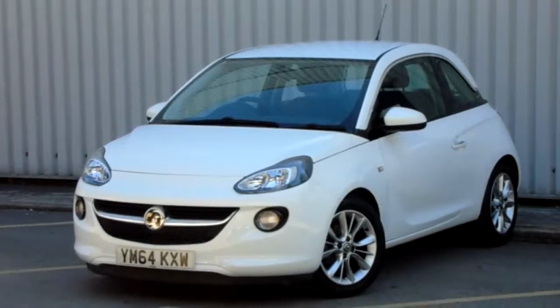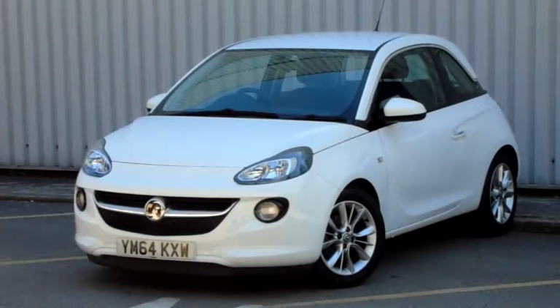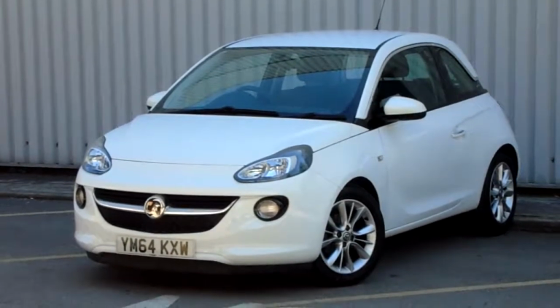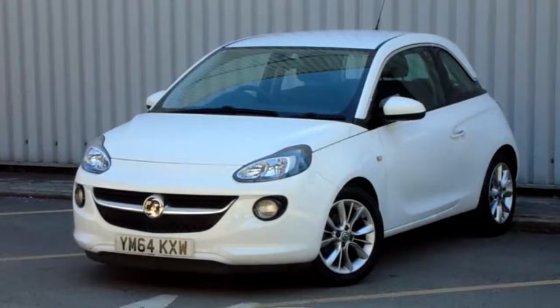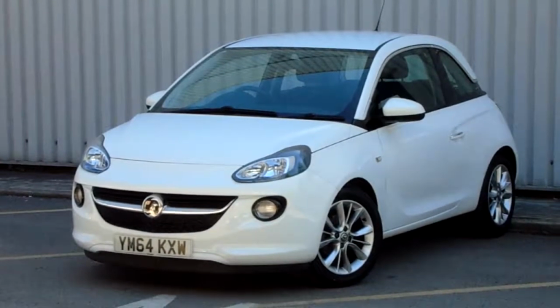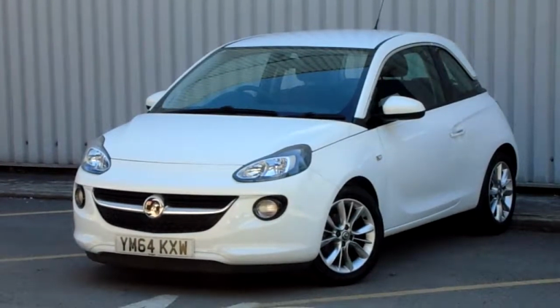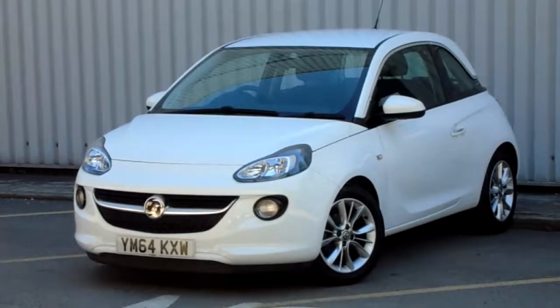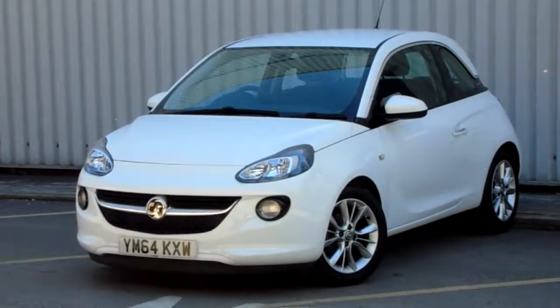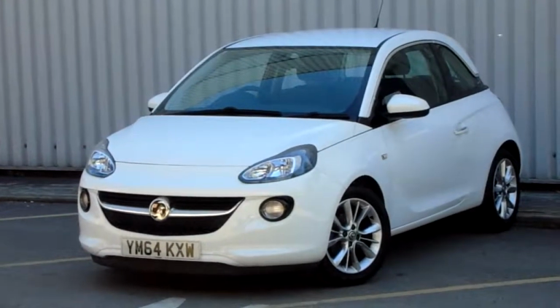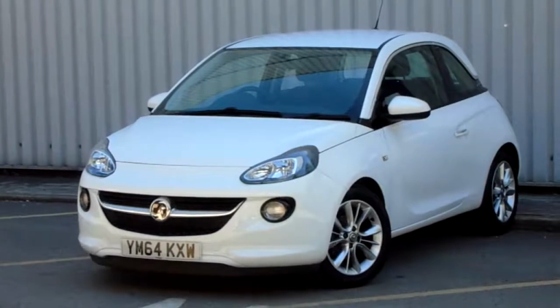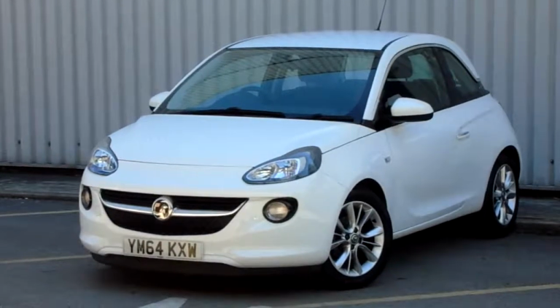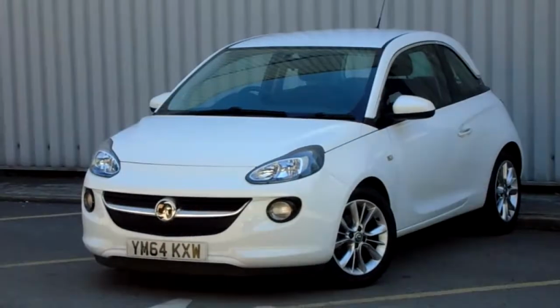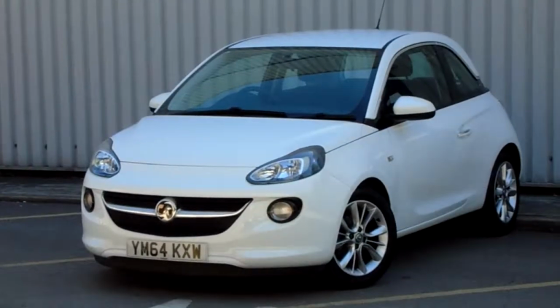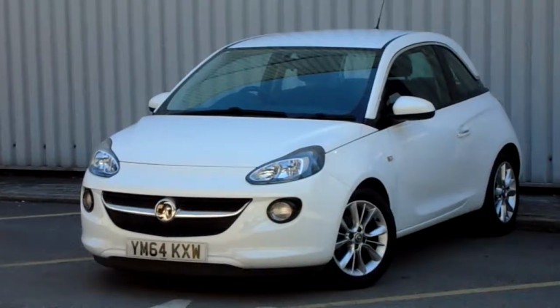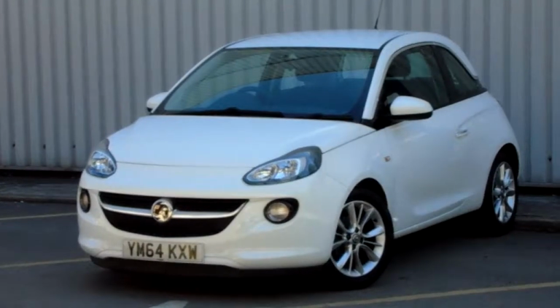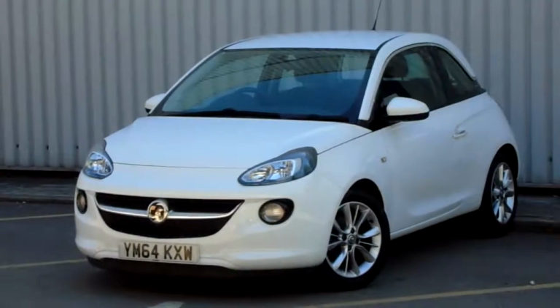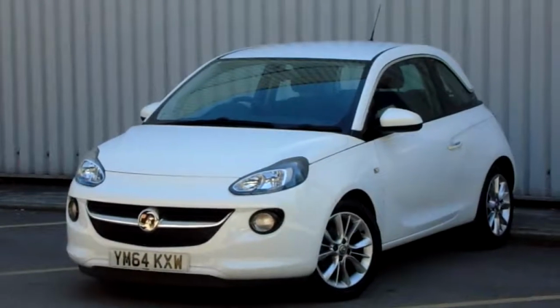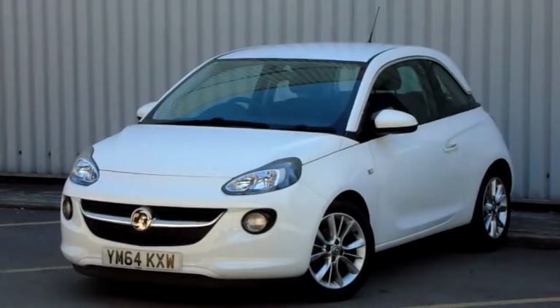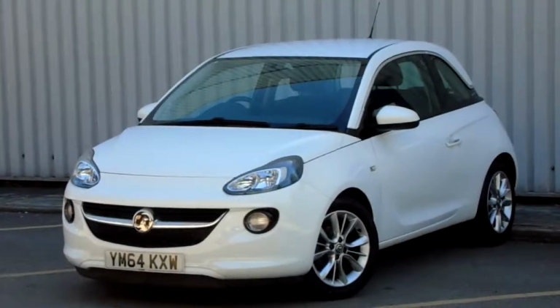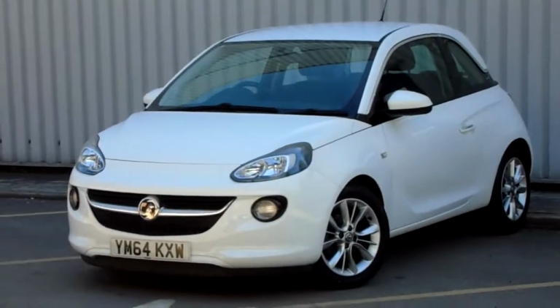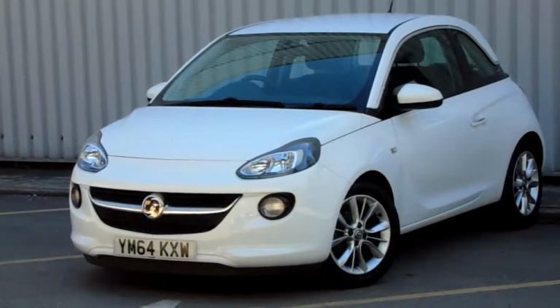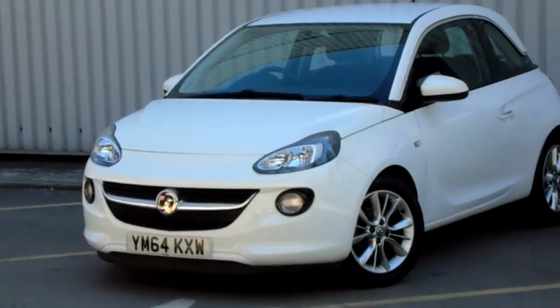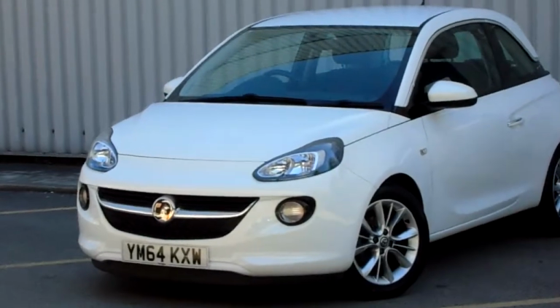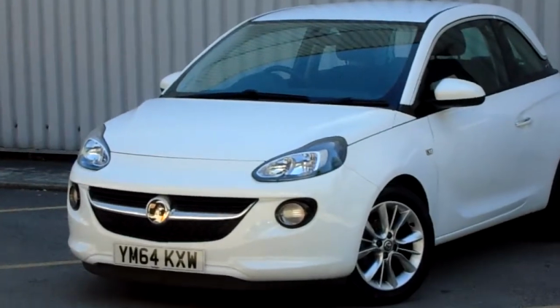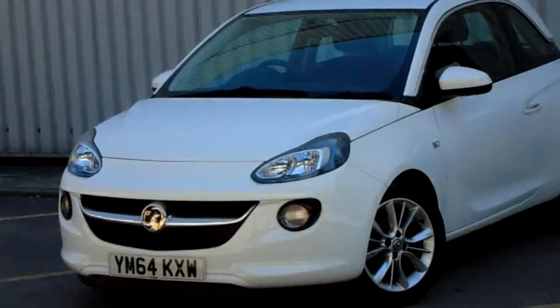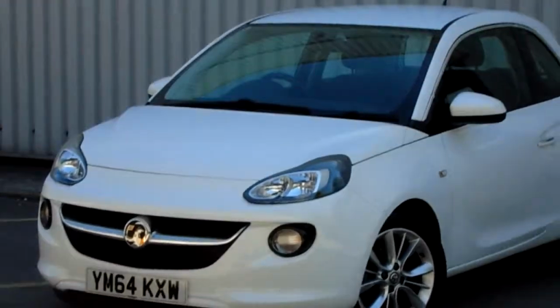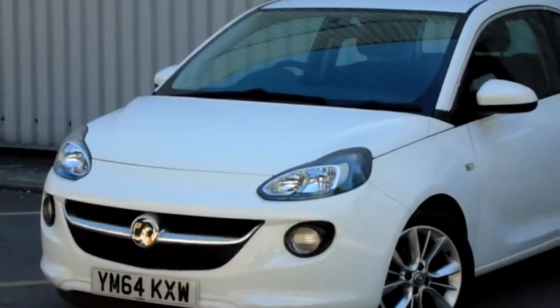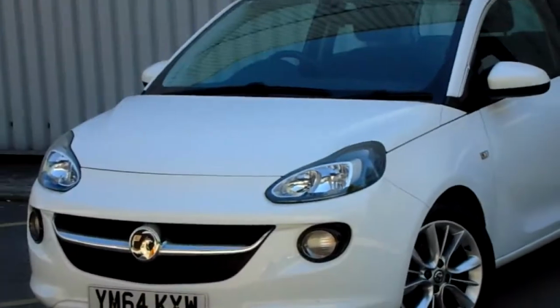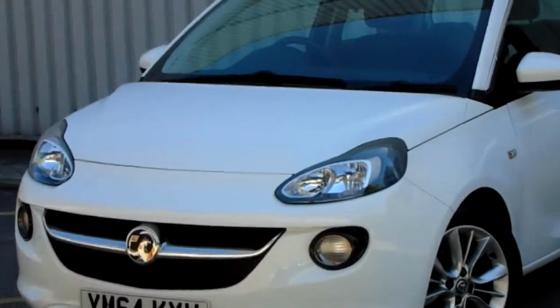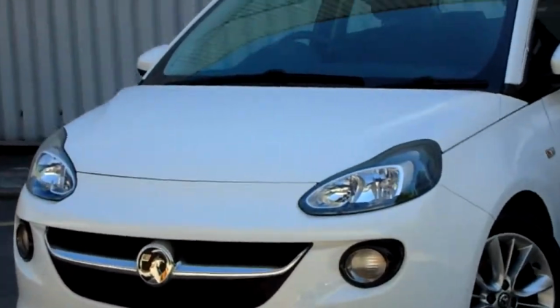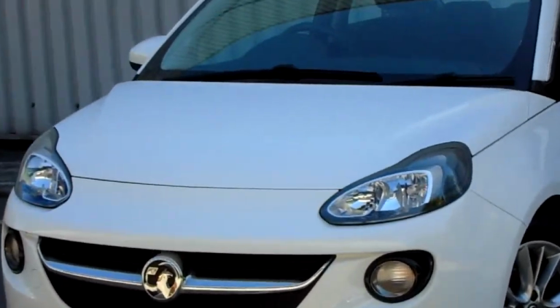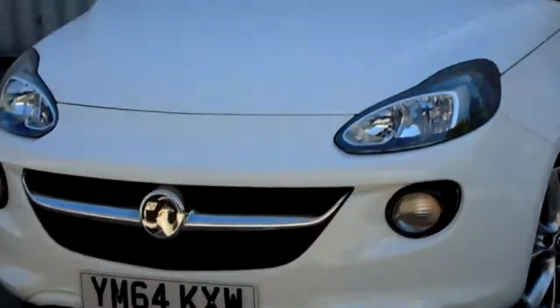Hello and welcome to Pentakon Parkway. I'm Lewis and today I'm going to be showing you one of our used cars. It's our 64-plate Vauxhall Adam, finished in white. The car comes complete with 16-inch multi-spoke alloy wheels. It's in really good condition considering its age and mileage.